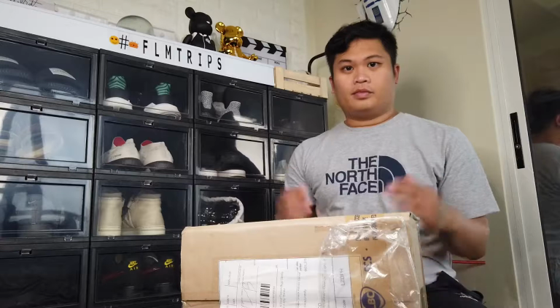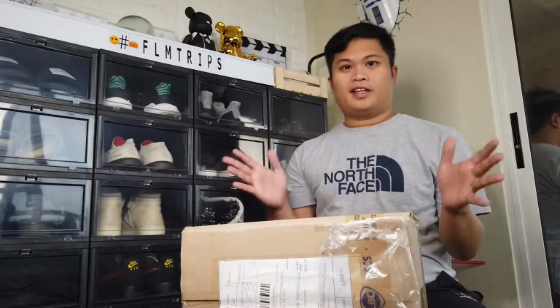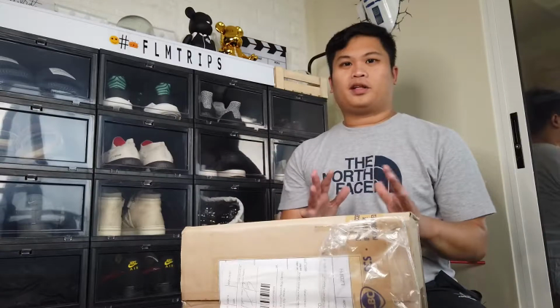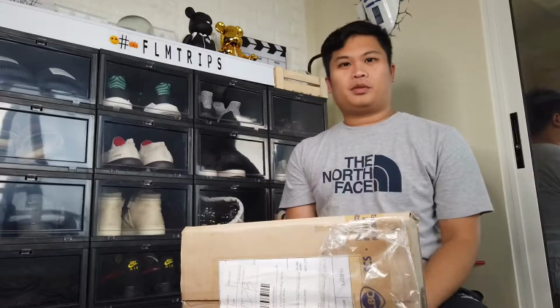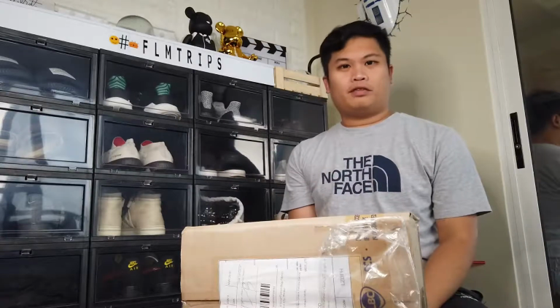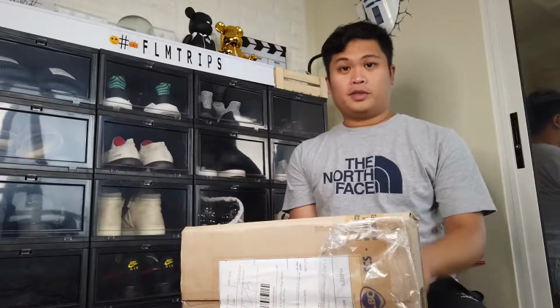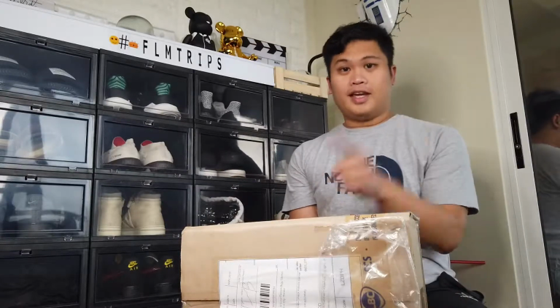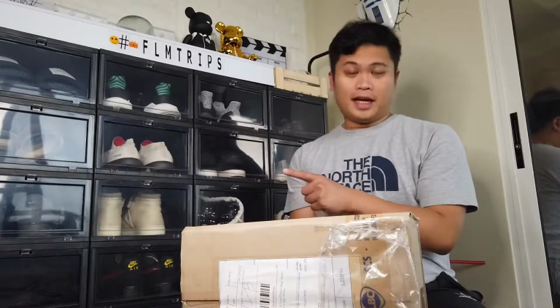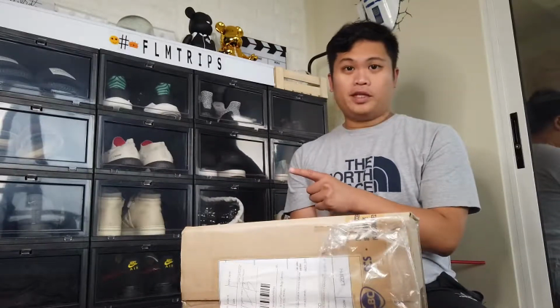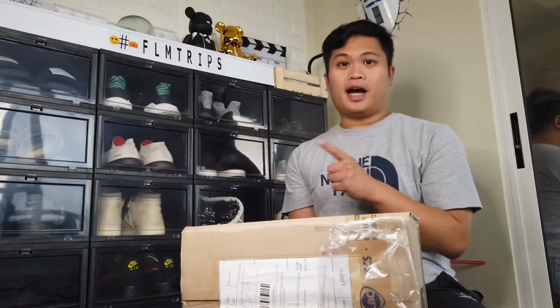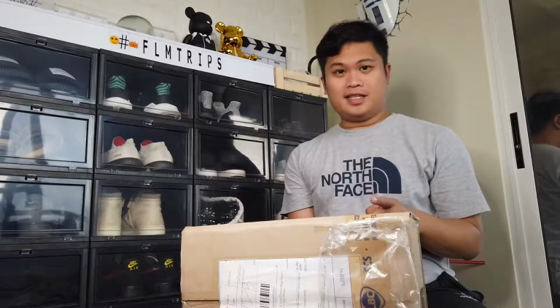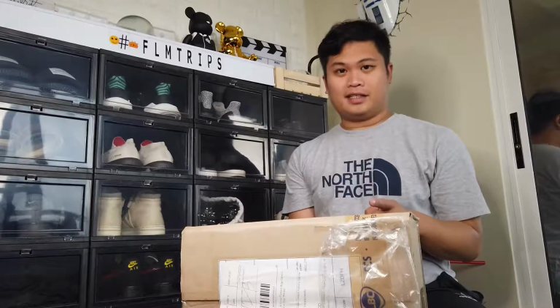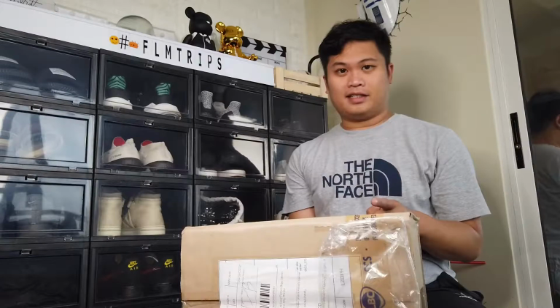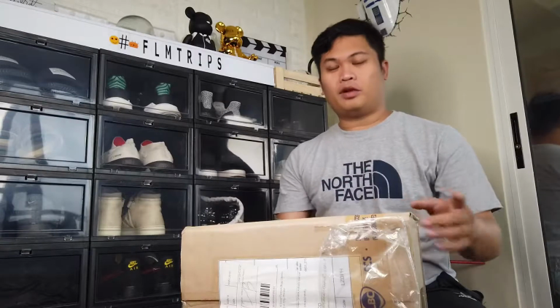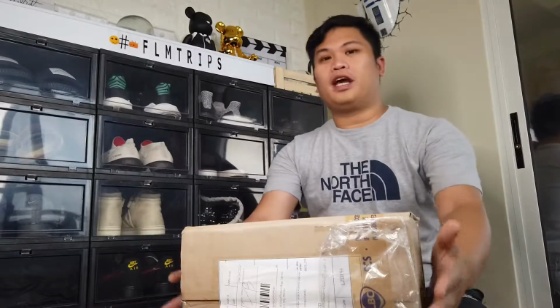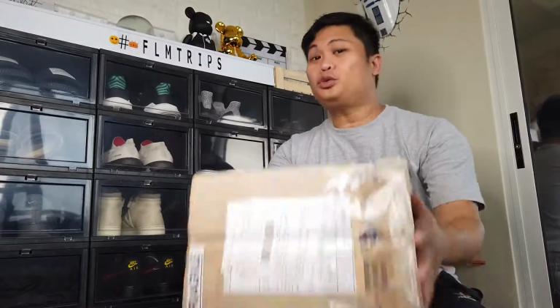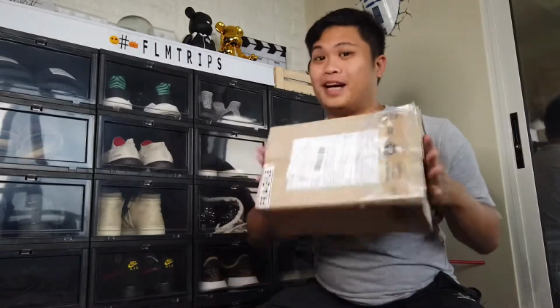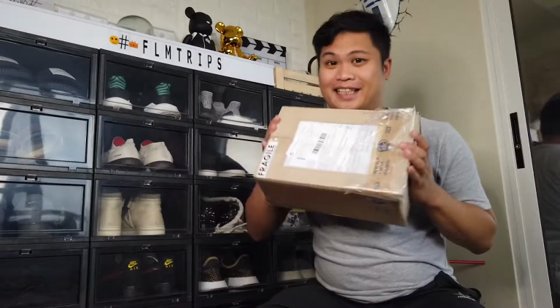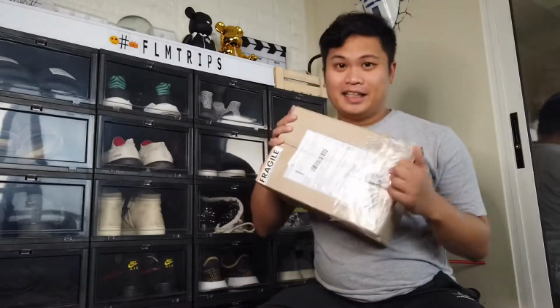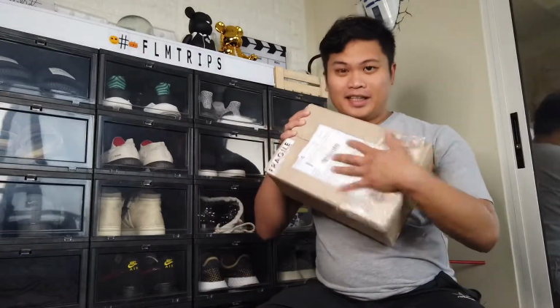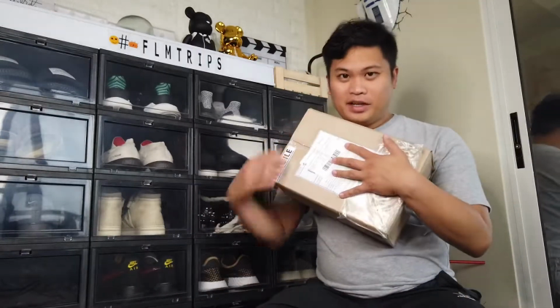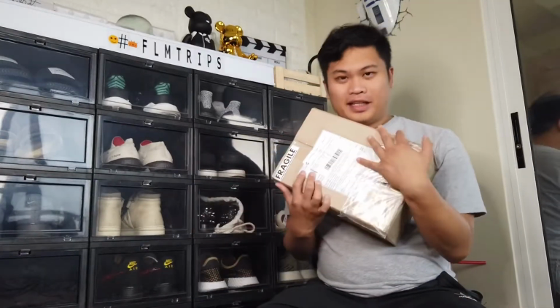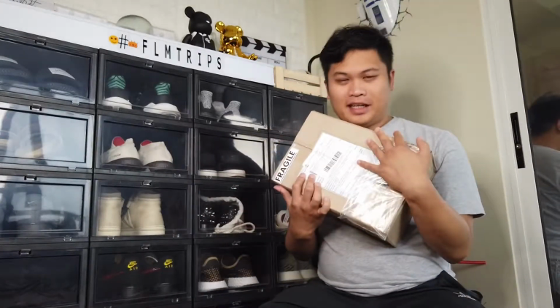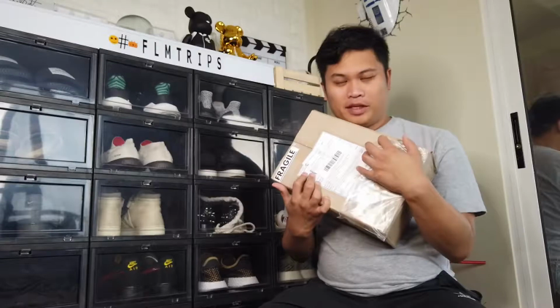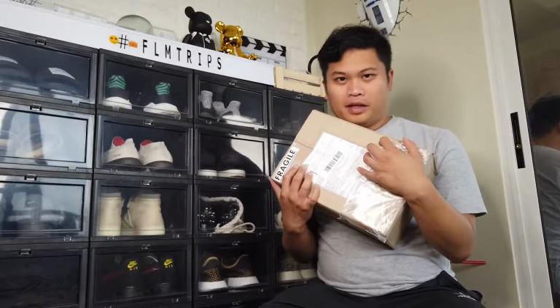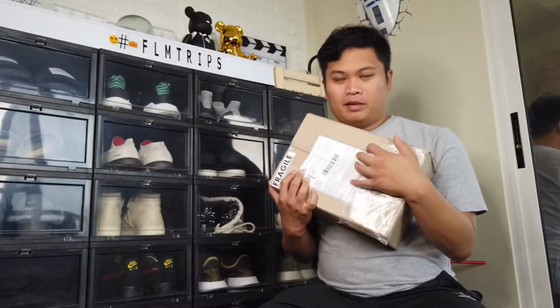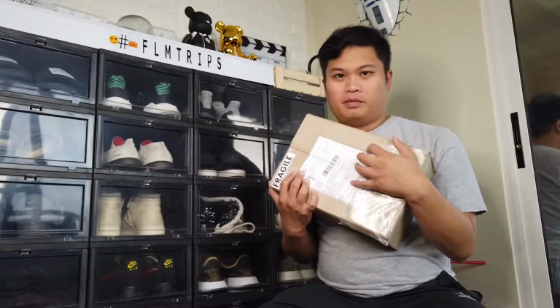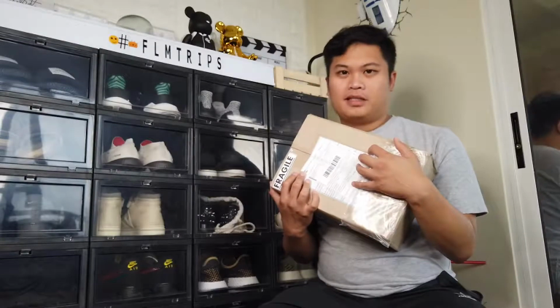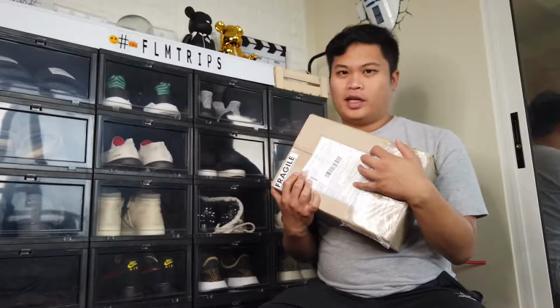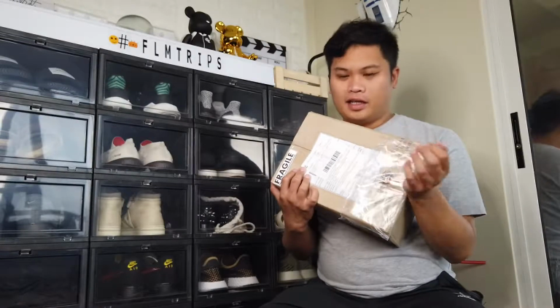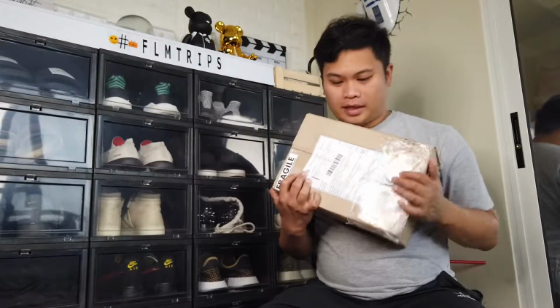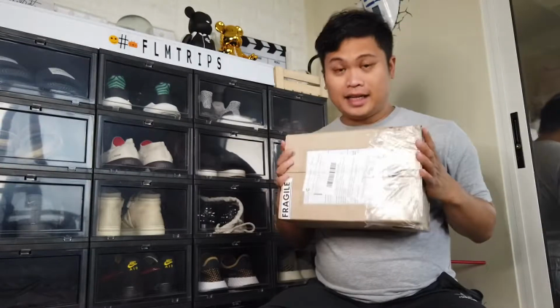Hi guys, welcome to another episode of FLM Trips. Today I will be unboxing — well, I will be shoe unboxing. So earlier, something came in my mail this morning and it's from Lazada.